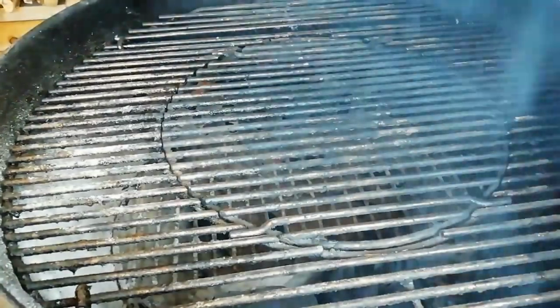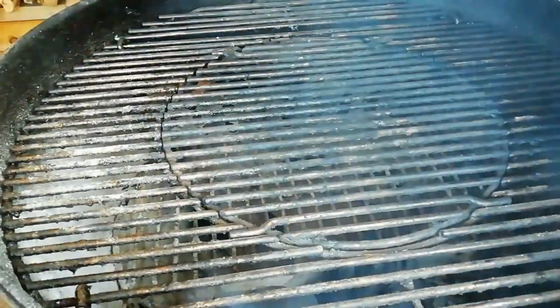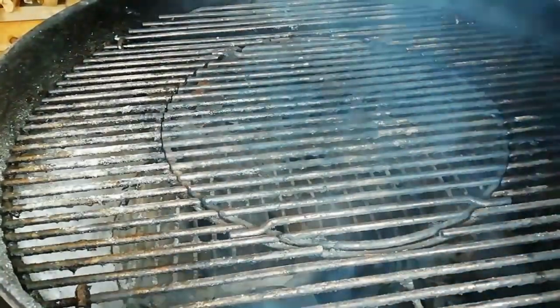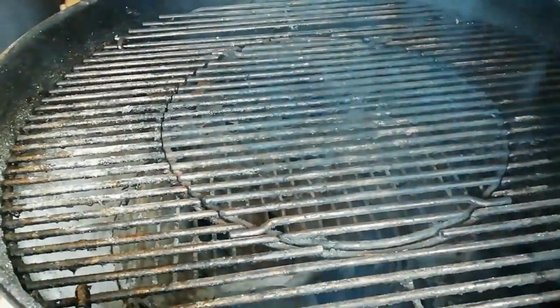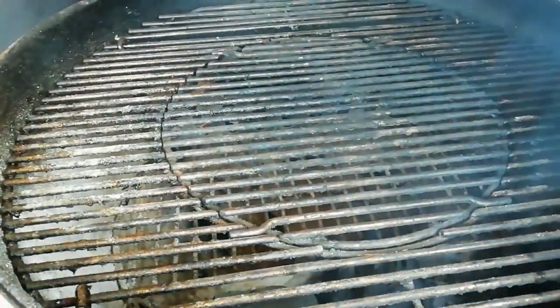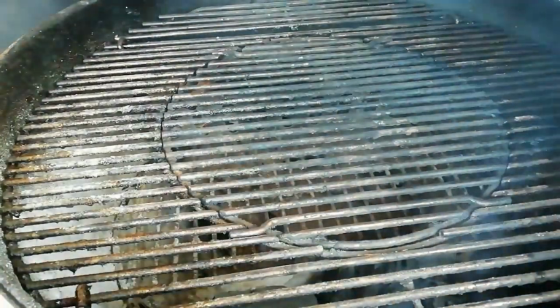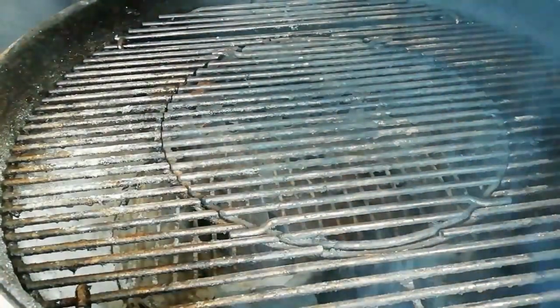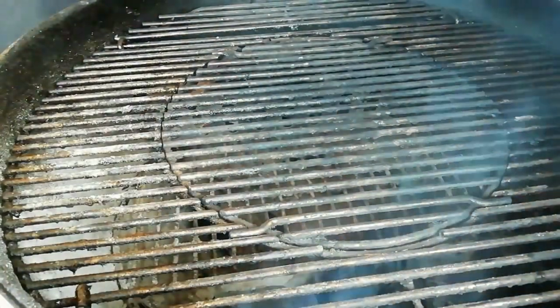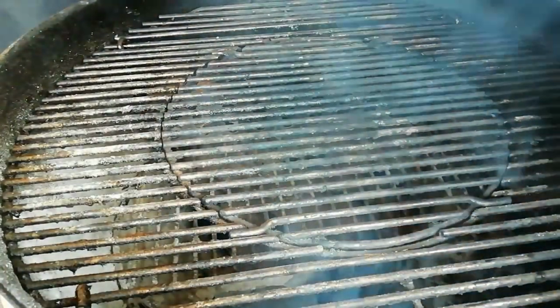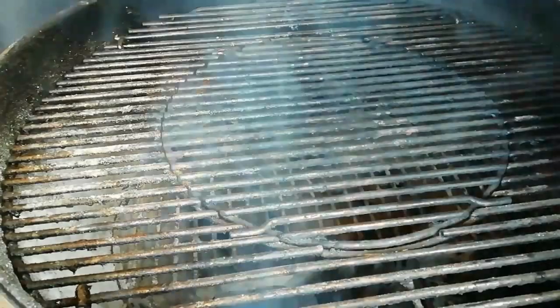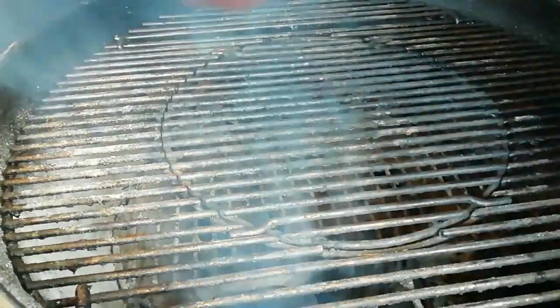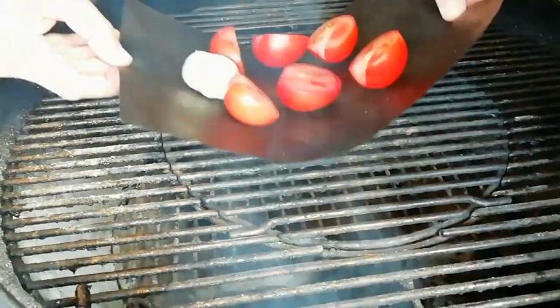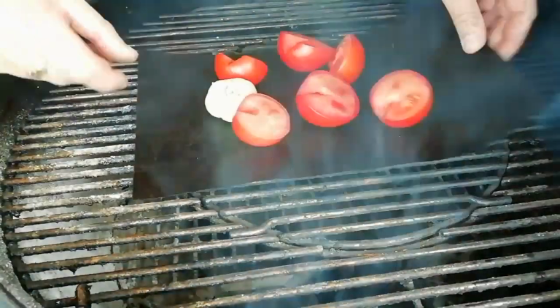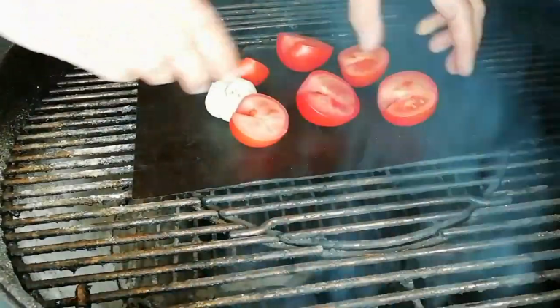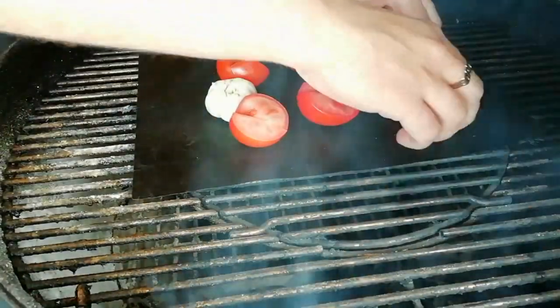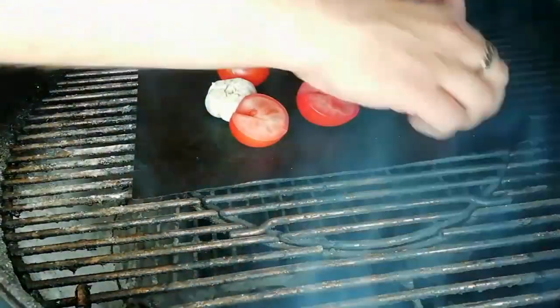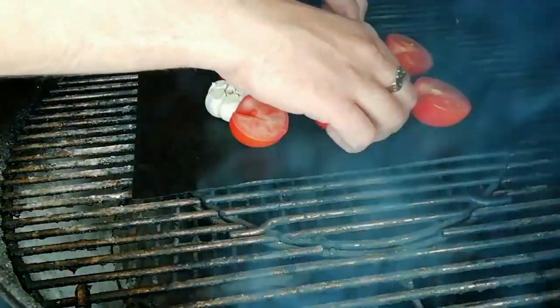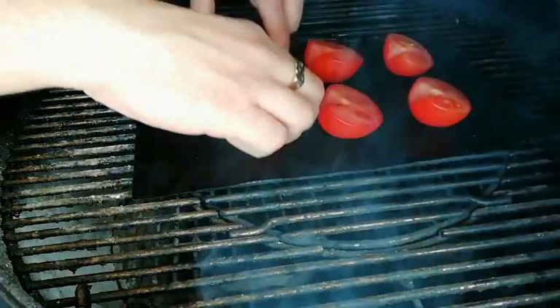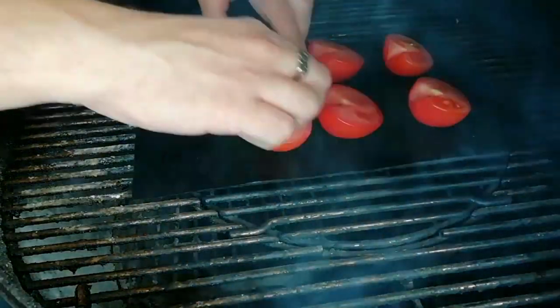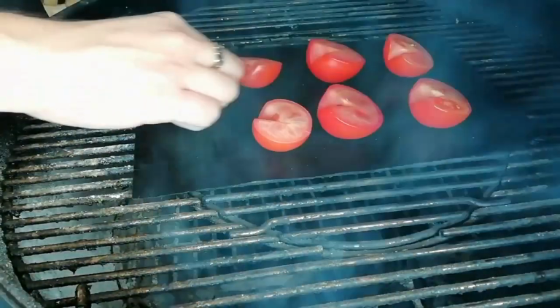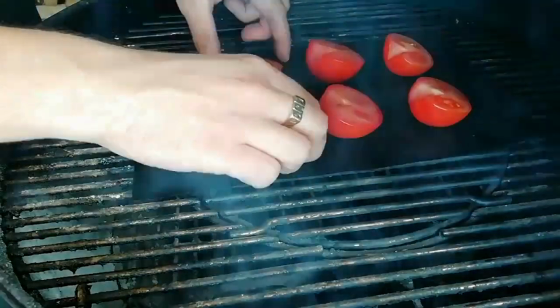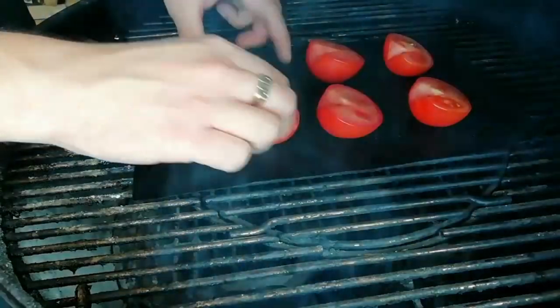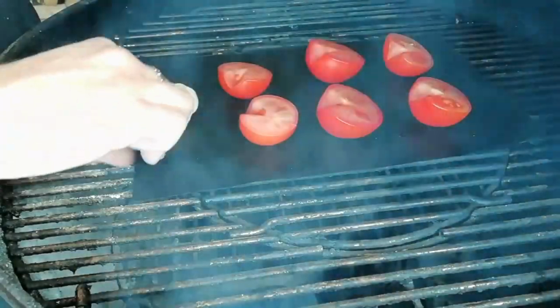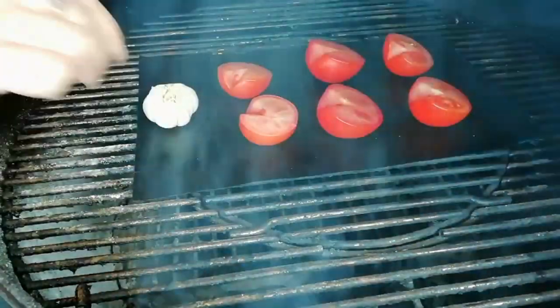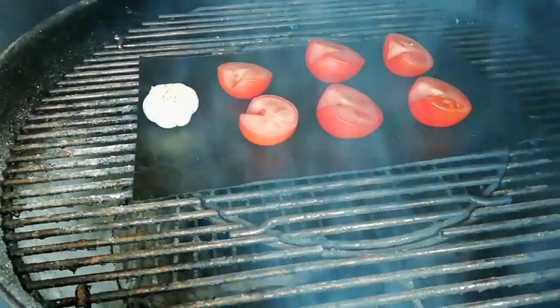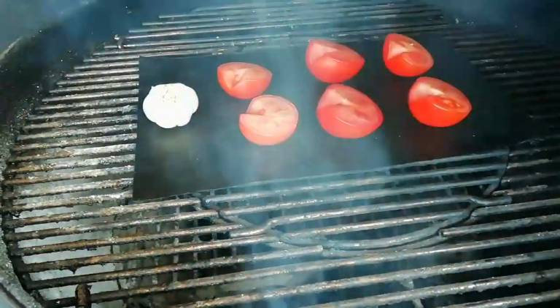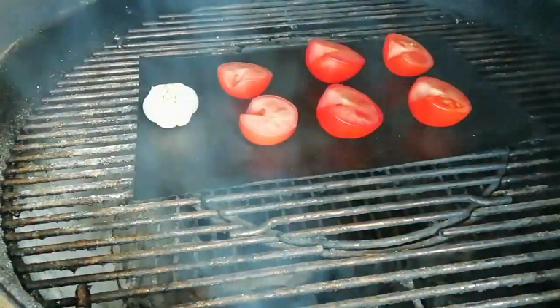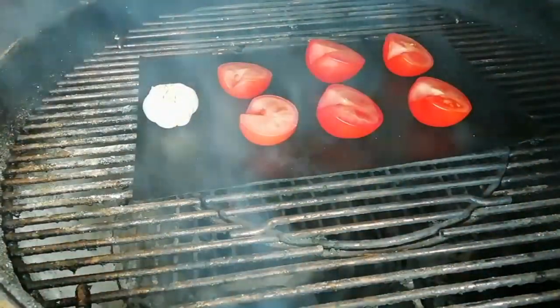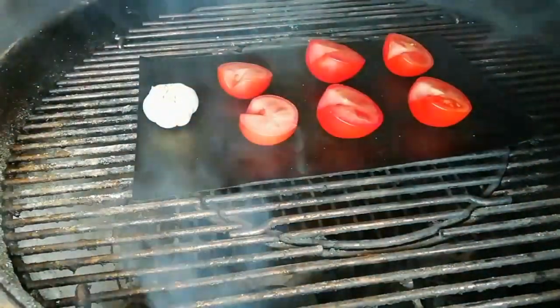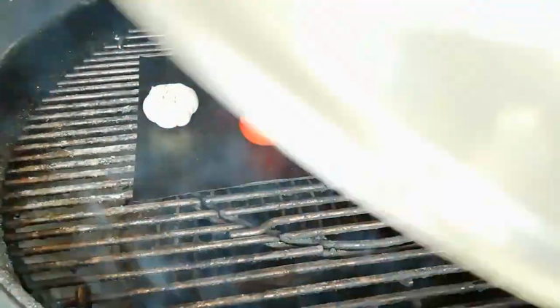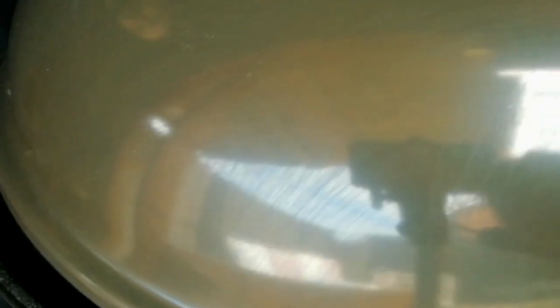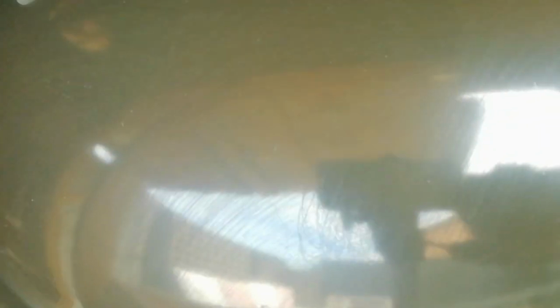I'm using oak today. You want quite a heavy smoke on these tomatoes to give it a nice rich flavor. For the tomatoes, I've got three tomatoes that I've cut in half. I'm going to smoke them for about 45 minutes, just until they've softened down. You really want to over-smoke these tomatoes — we're going to balance that flavor out with the other ingredients we add later on.